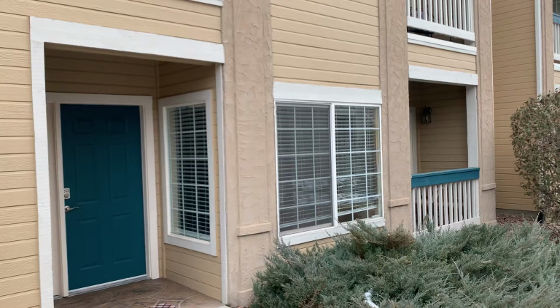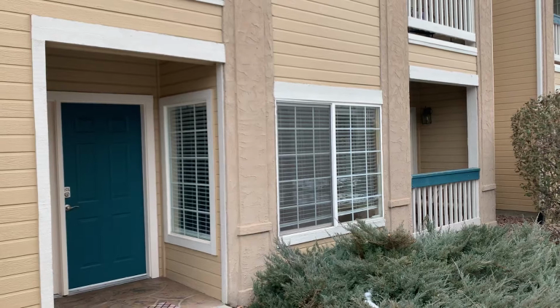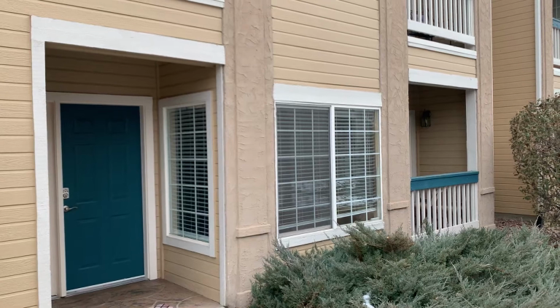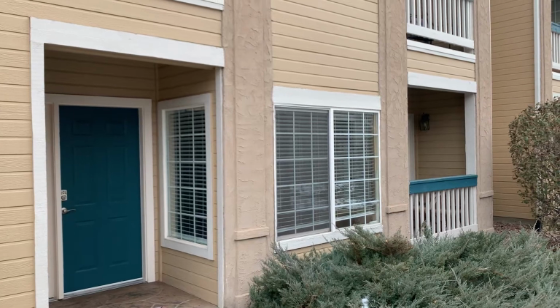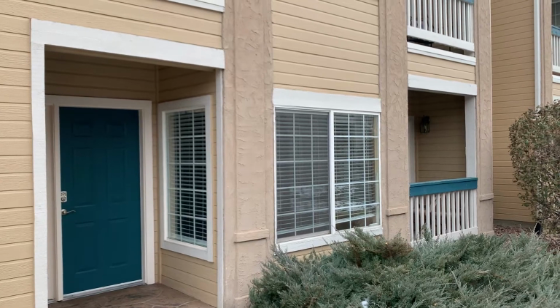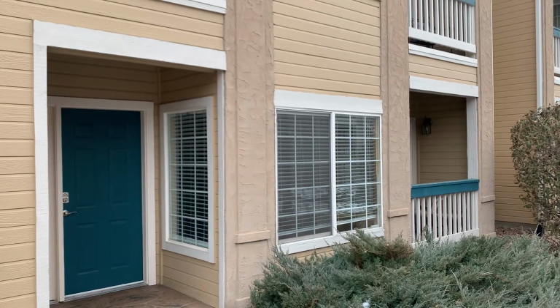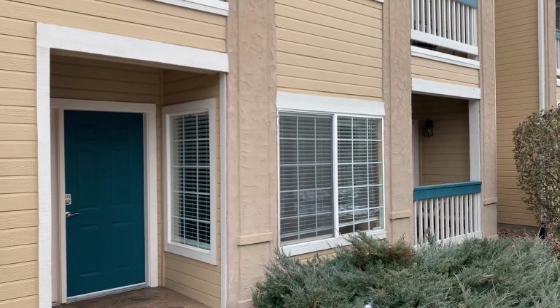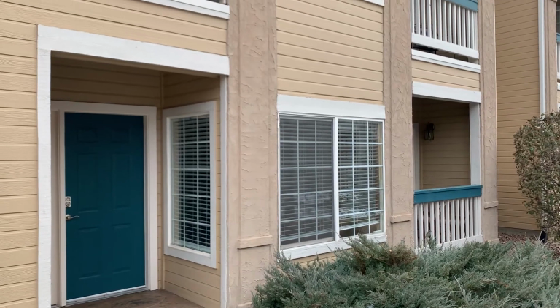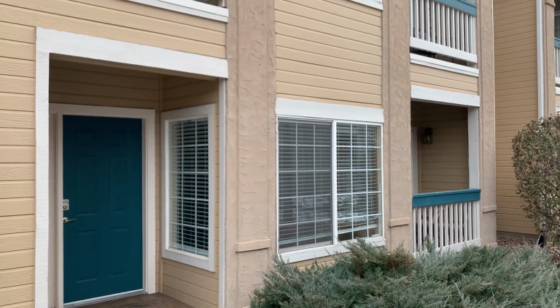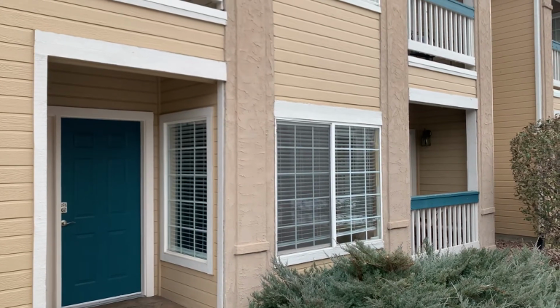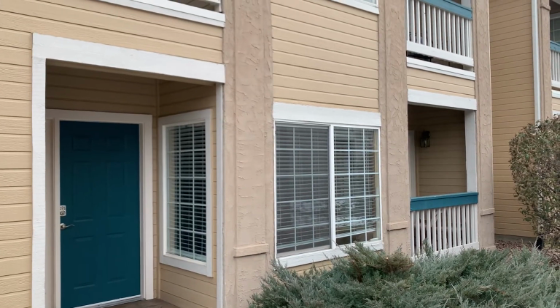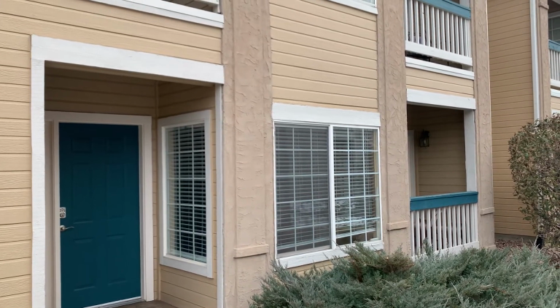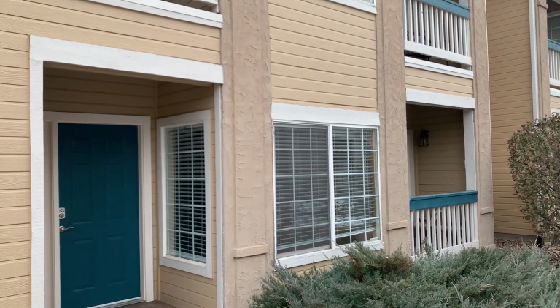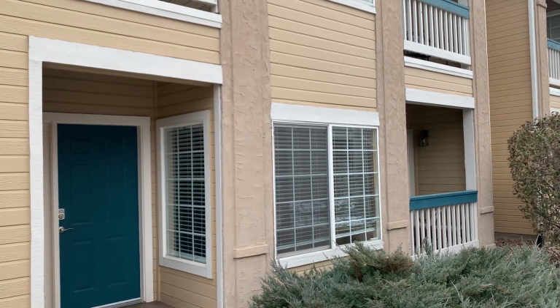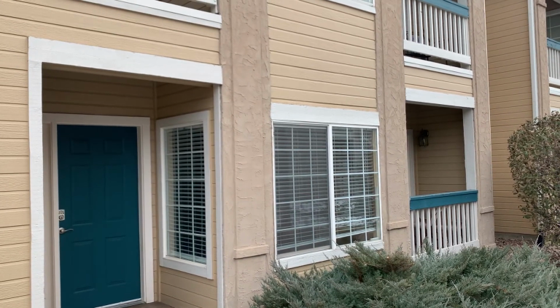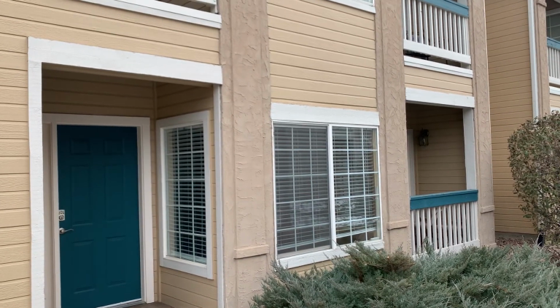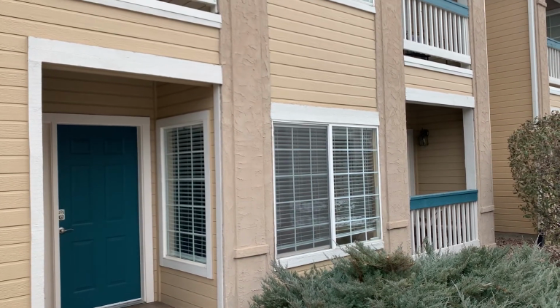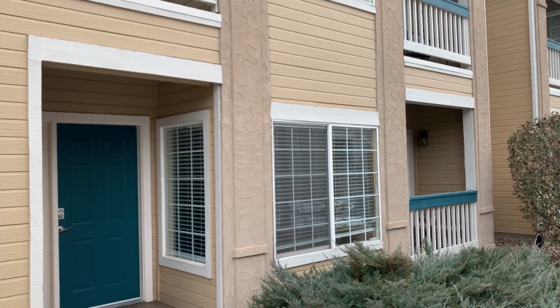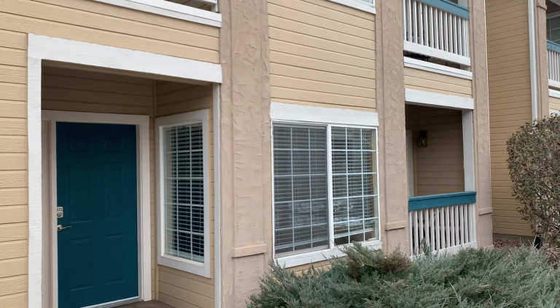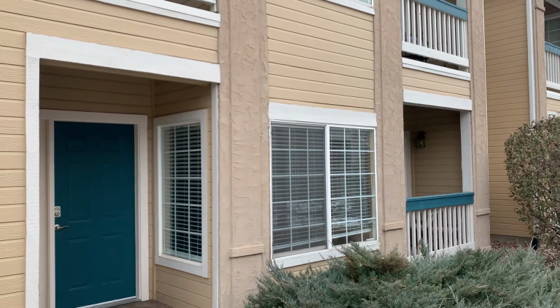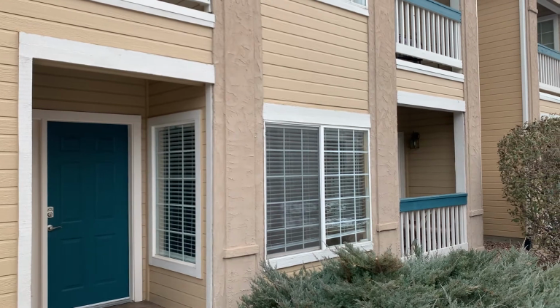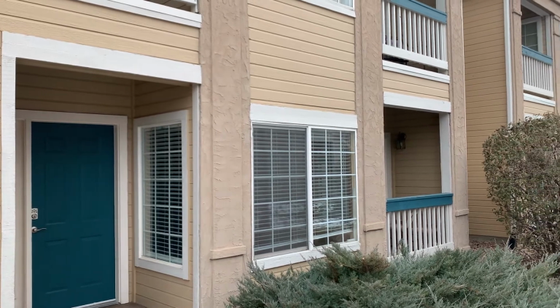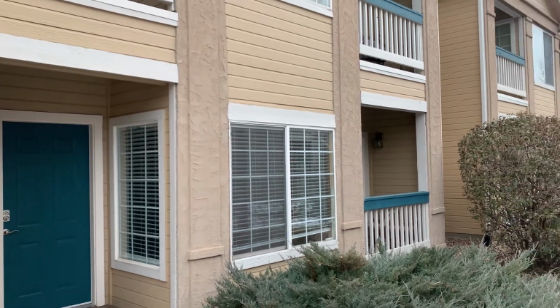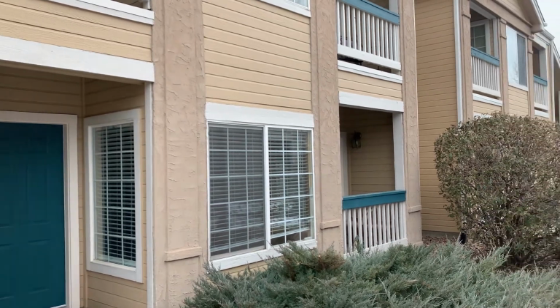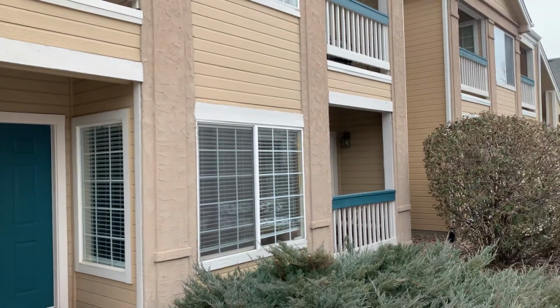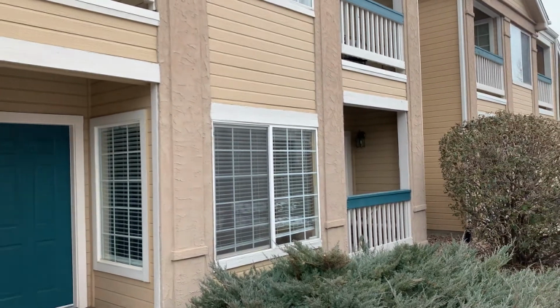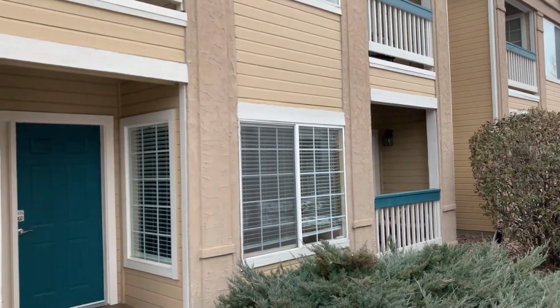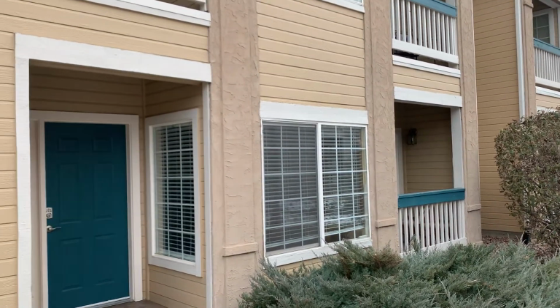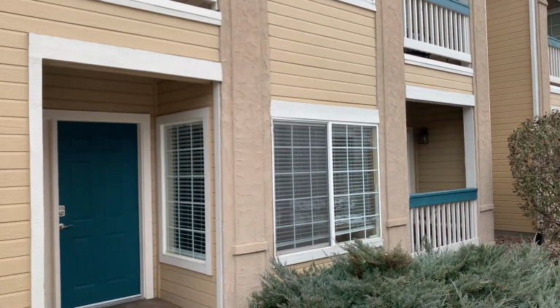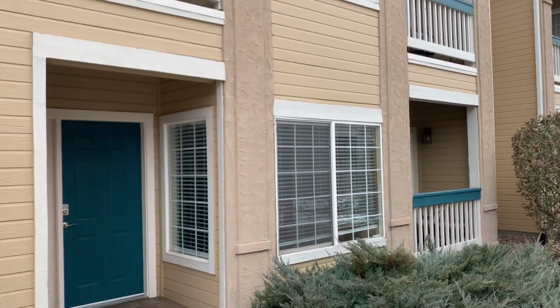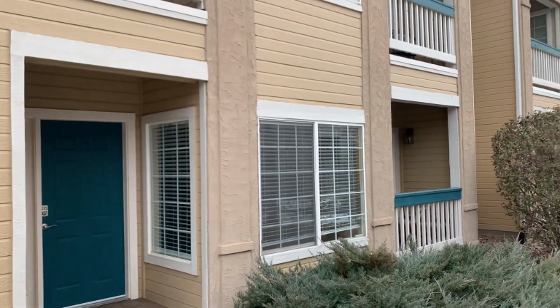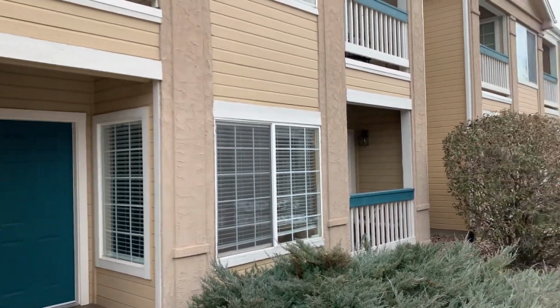Hi everyone, I'm standing outside a two-bedroom, two-bath, 1,025-square-foot home in Broomfield, Colorado, located at 1110 Opal Street.